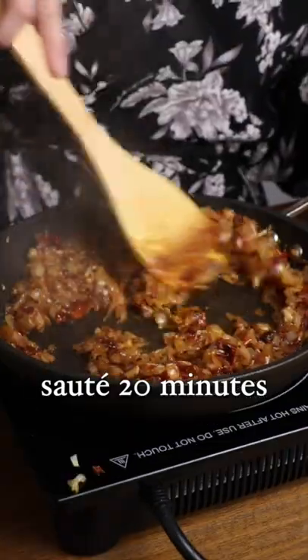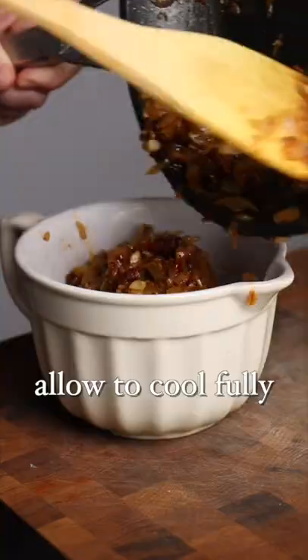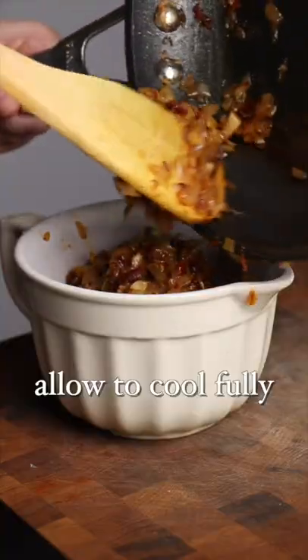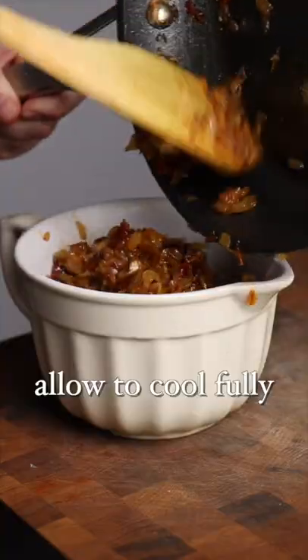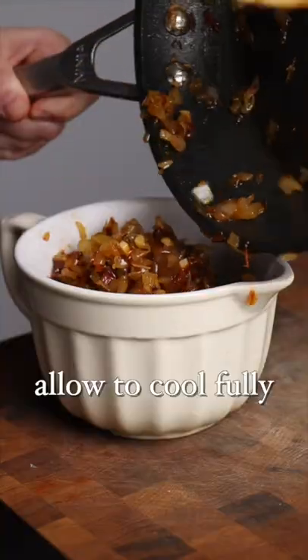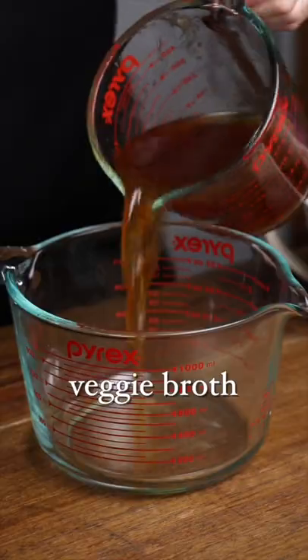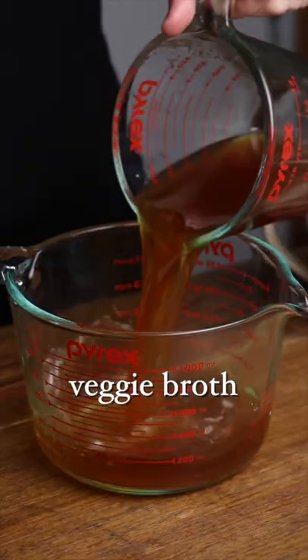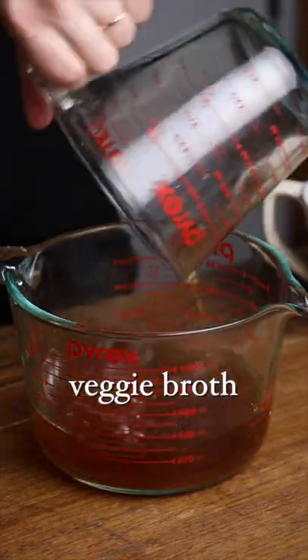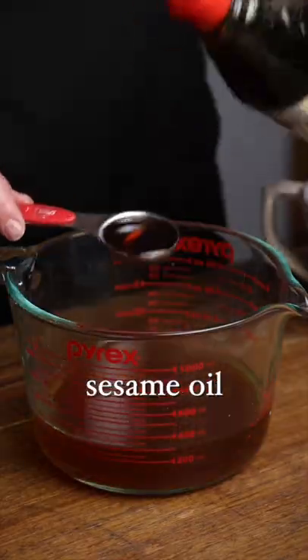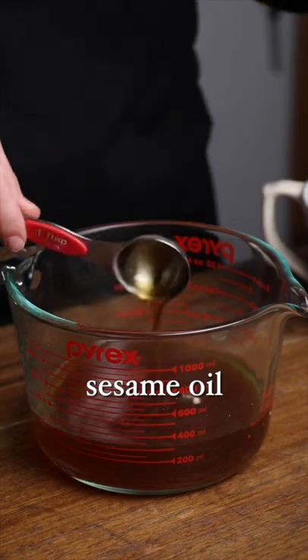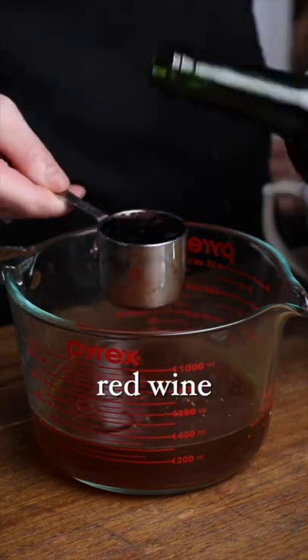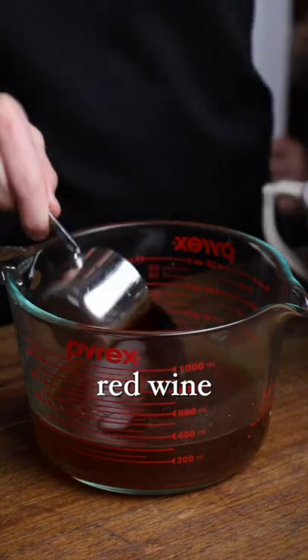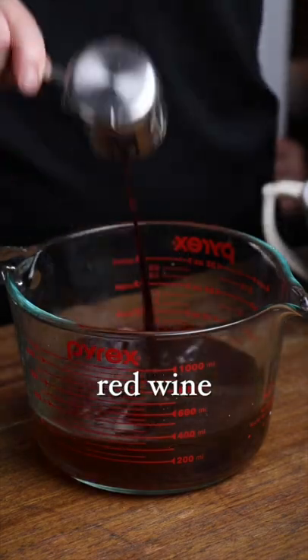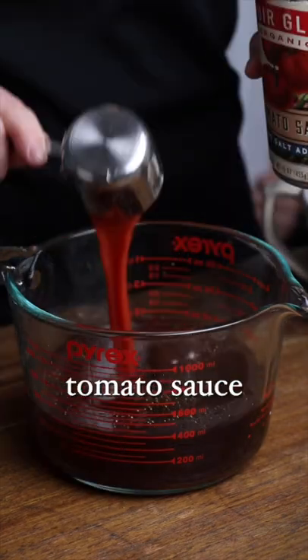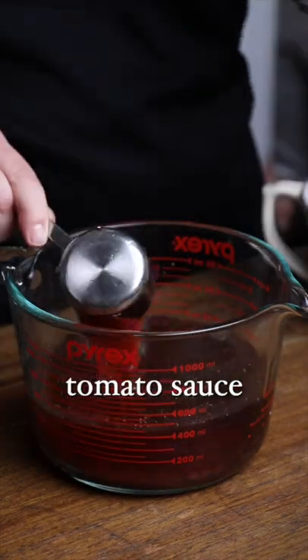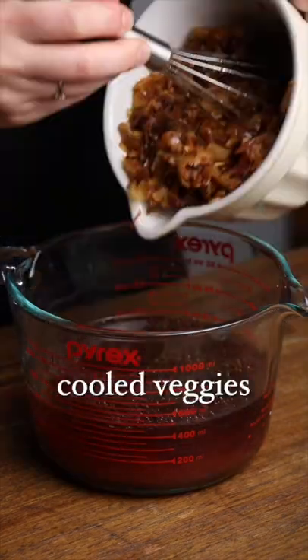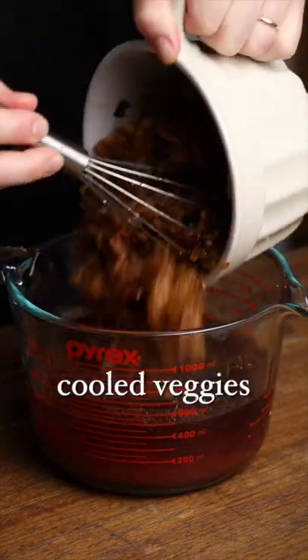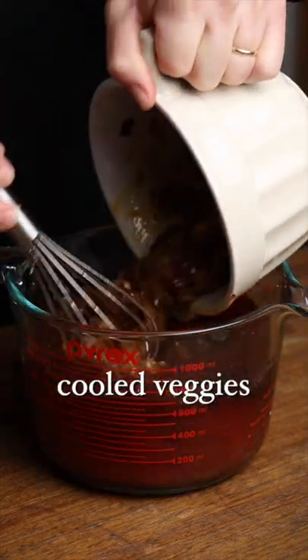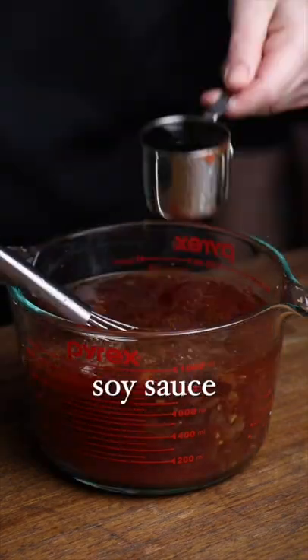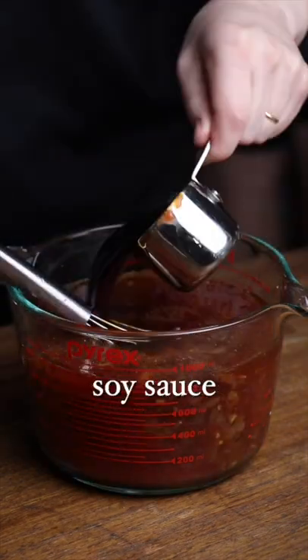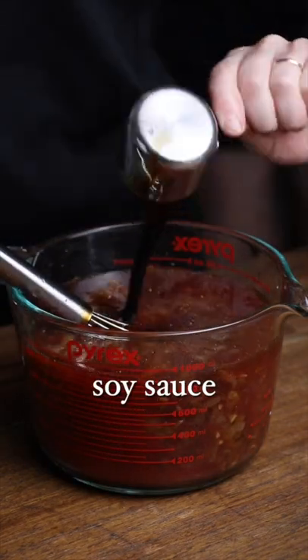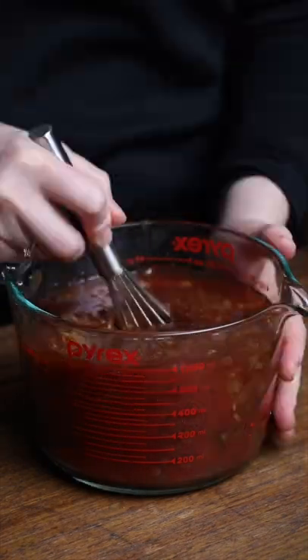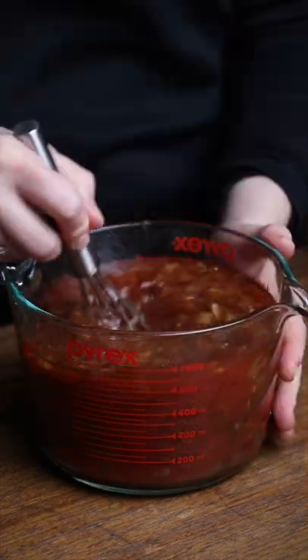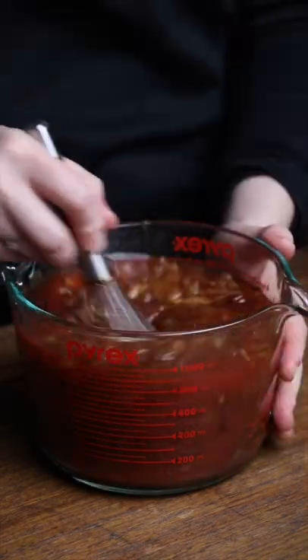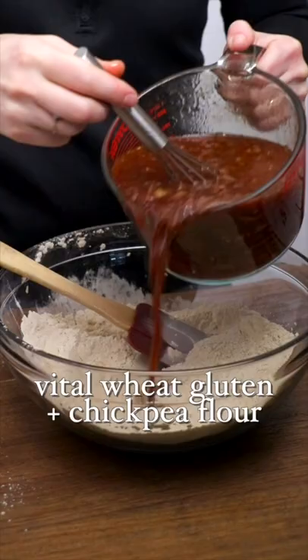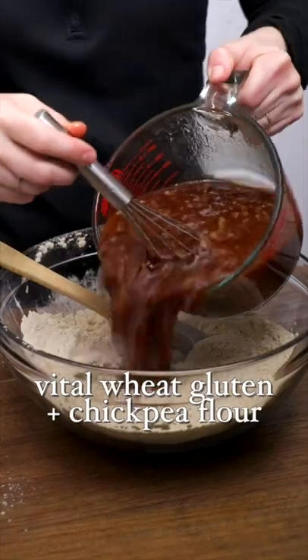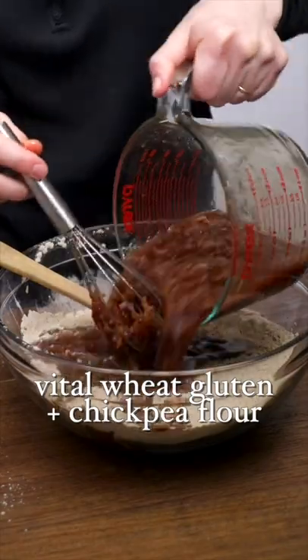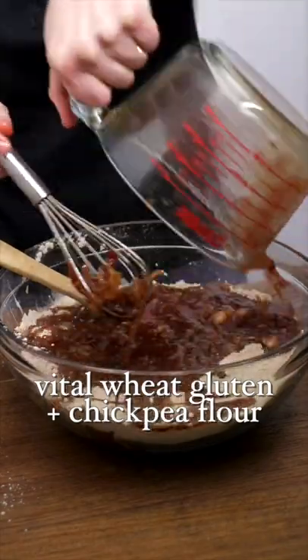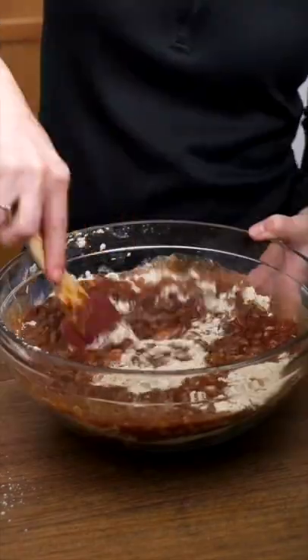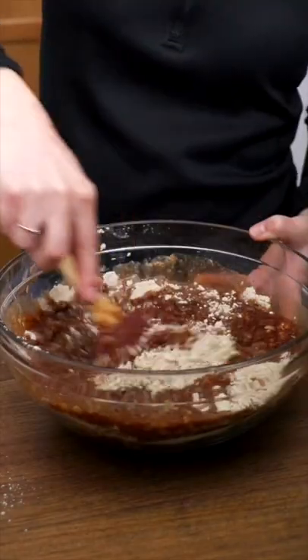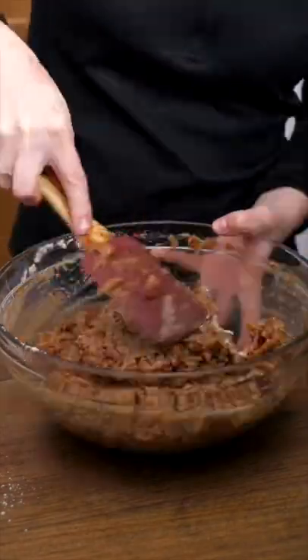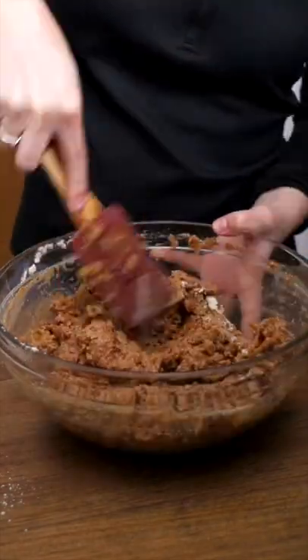Set that aside to cool and then combine vegetable broth, sesame oil, red wine, tomato sauce, and those cooled veggies, along with some soy sauce, and then add that to a bowl with vital wheat gluten and chickpea flour.